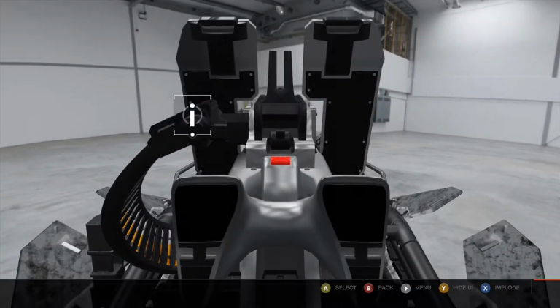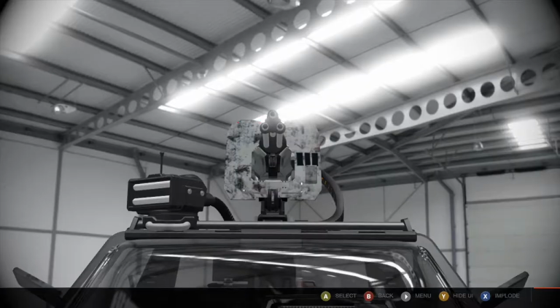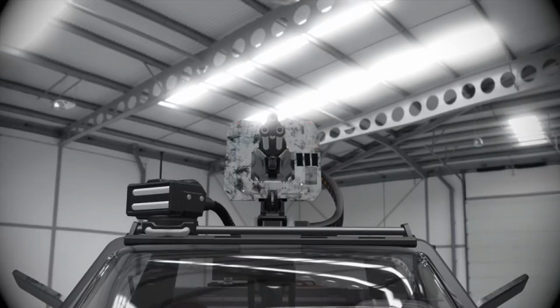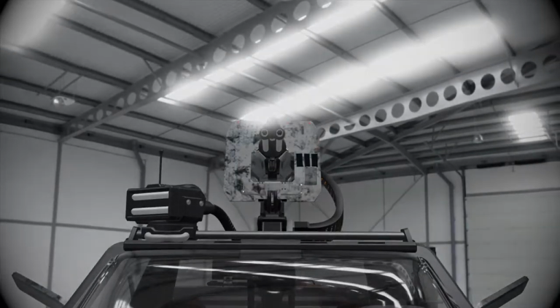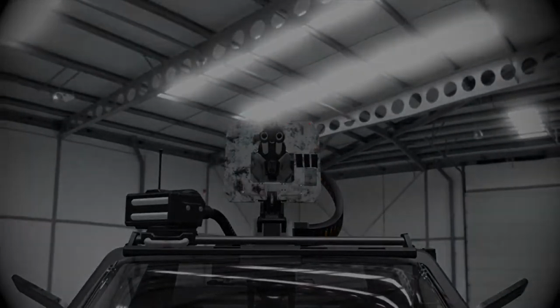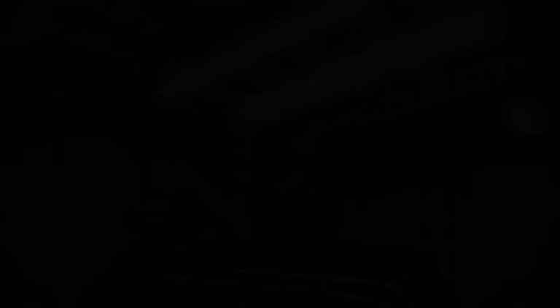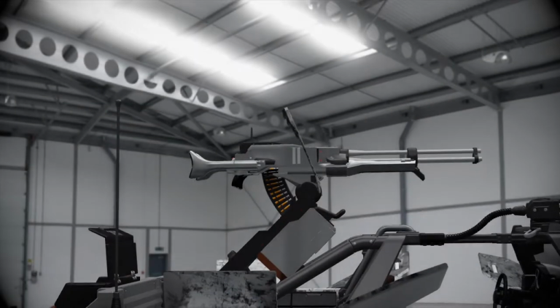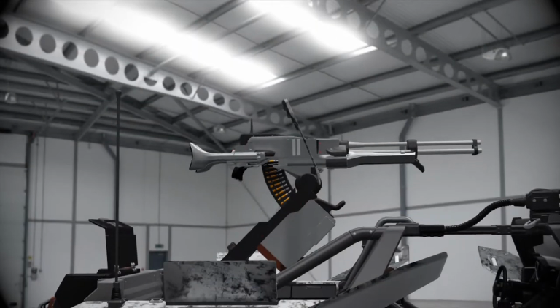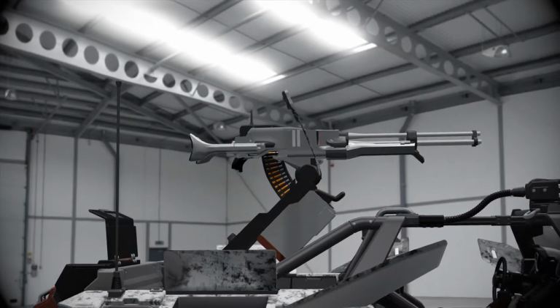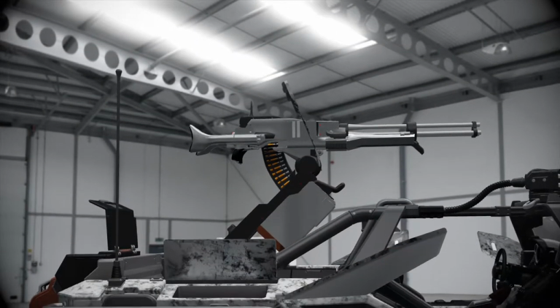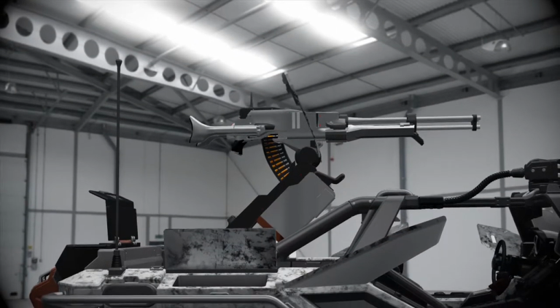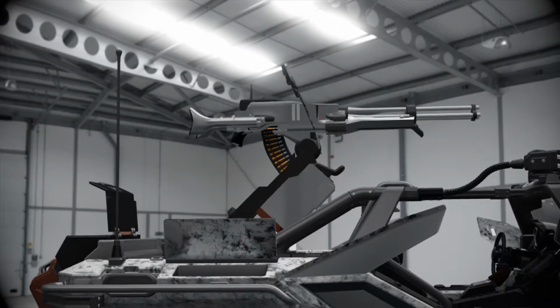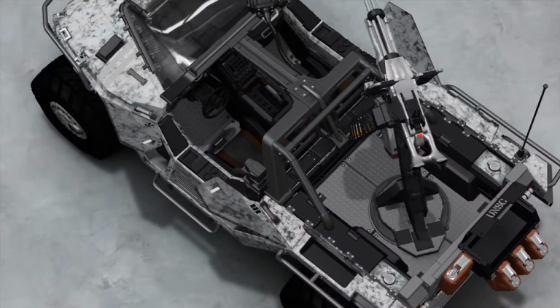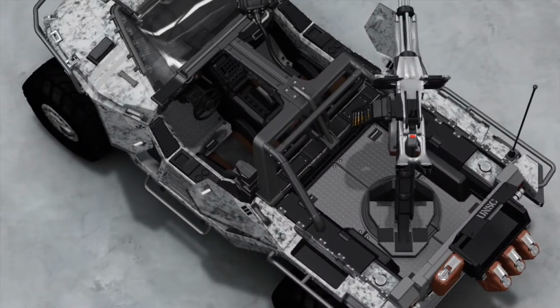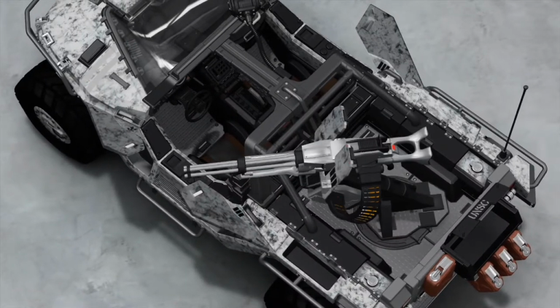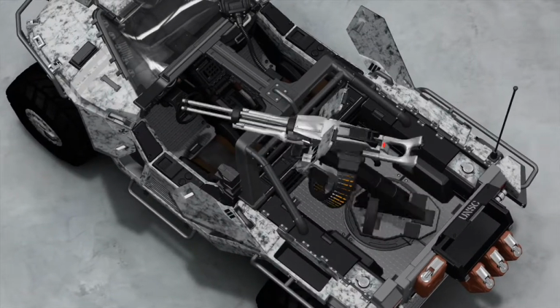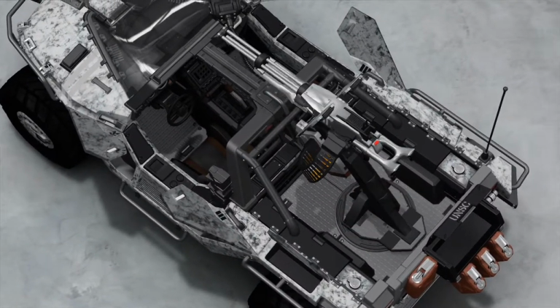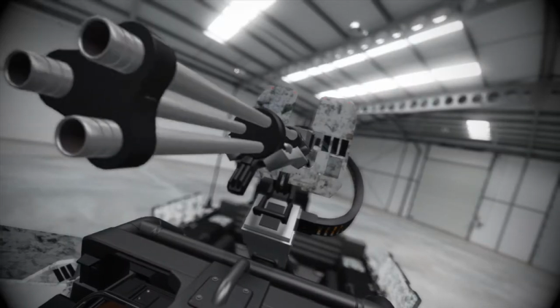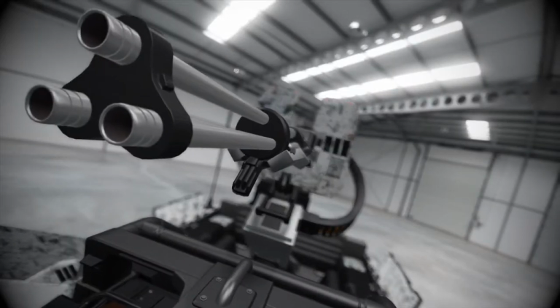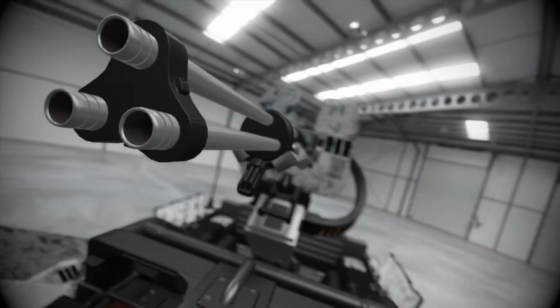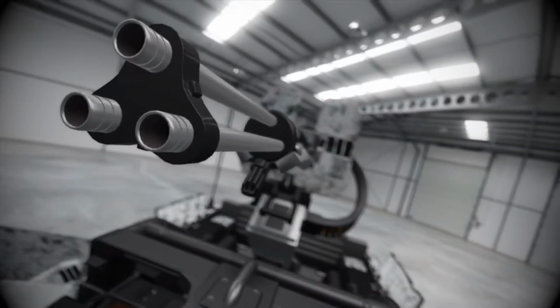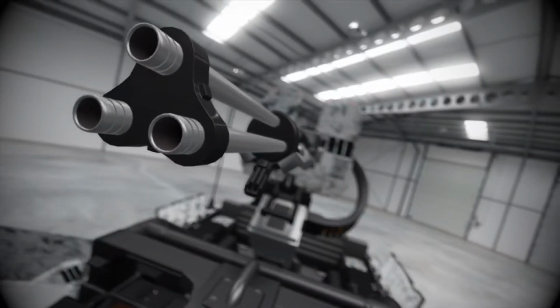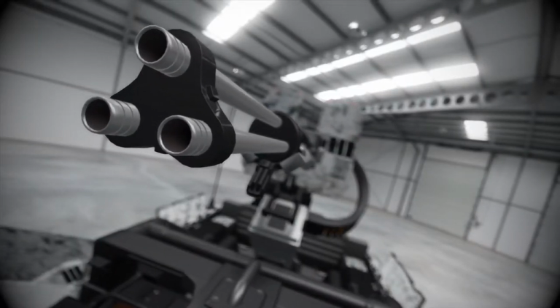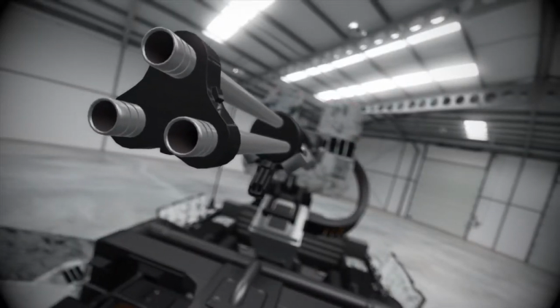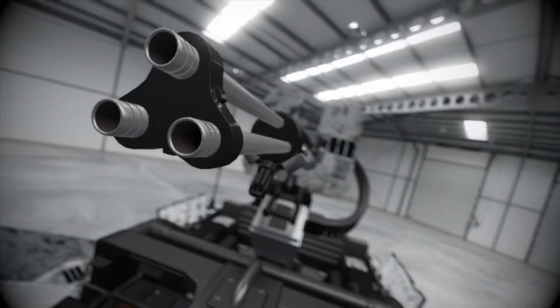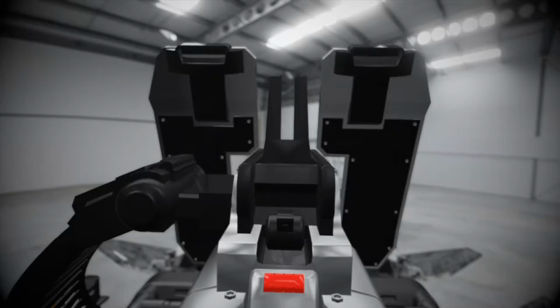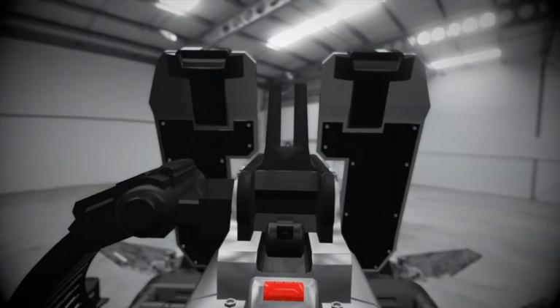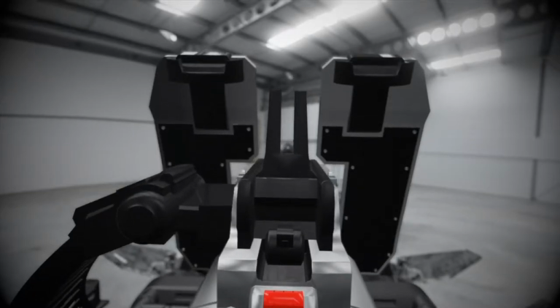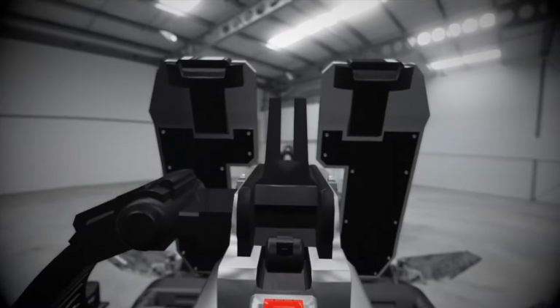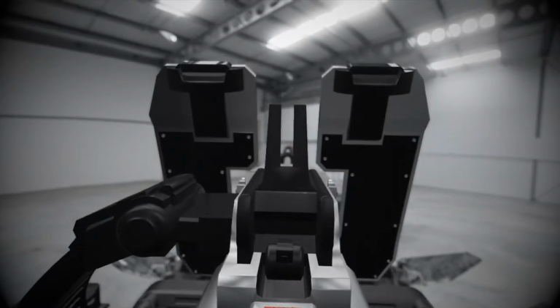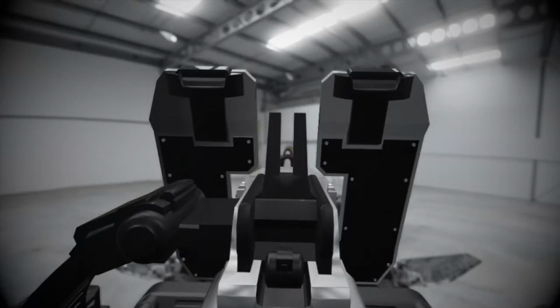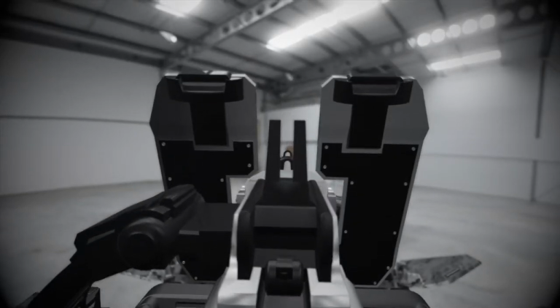This M12 is equipped with an M41 turret-mounted chaingun with a 360-degree rotatable platform and compatible ammo feed, supplying up to 900 12.7 by 99-millimeter AP rounds per minute.